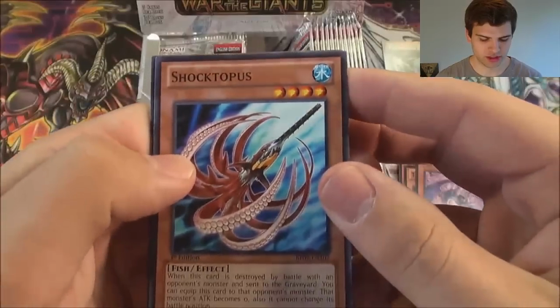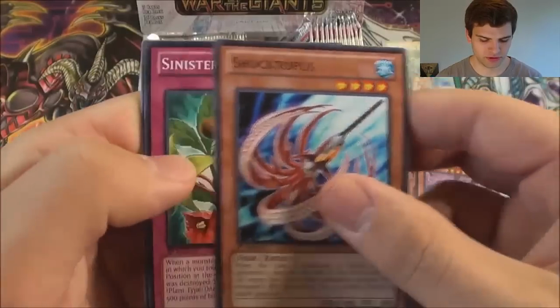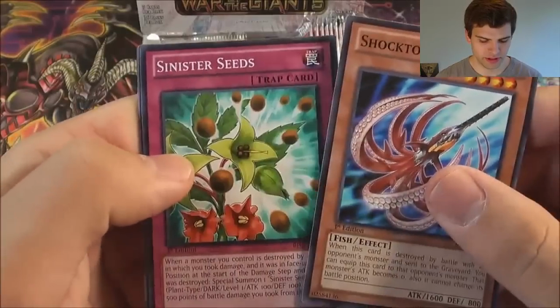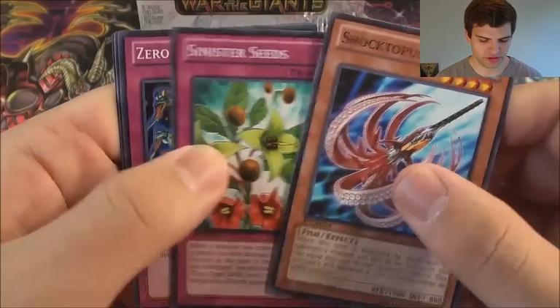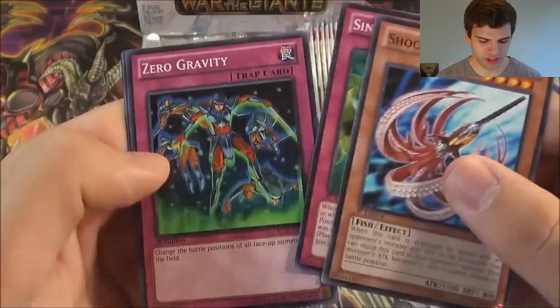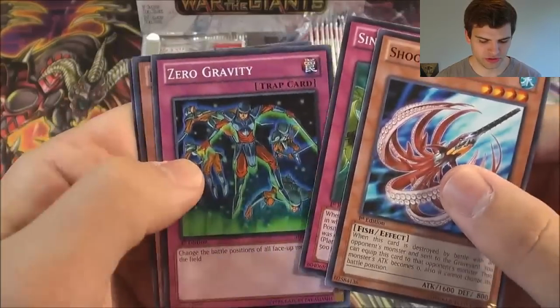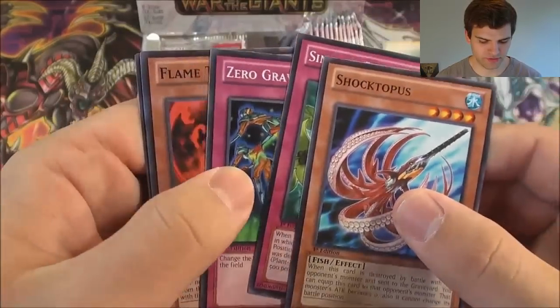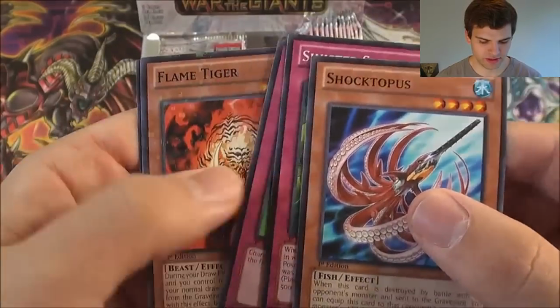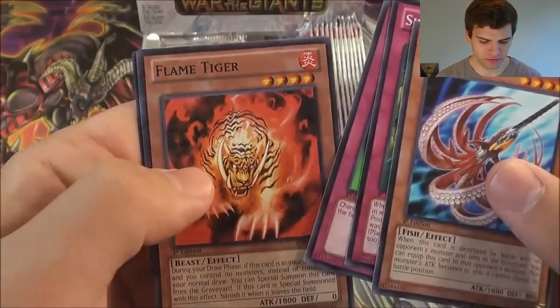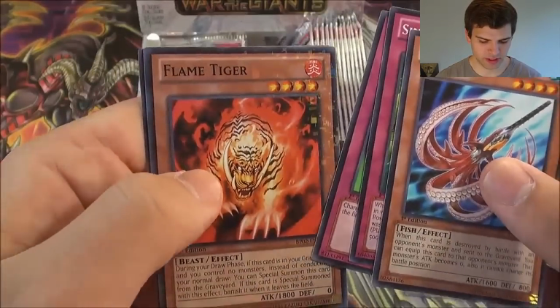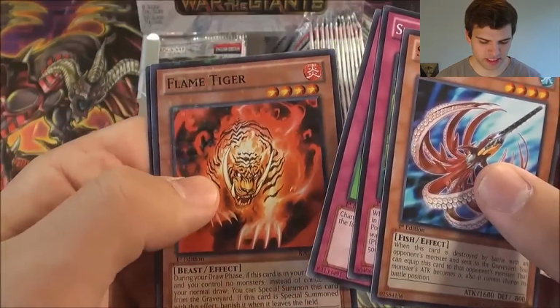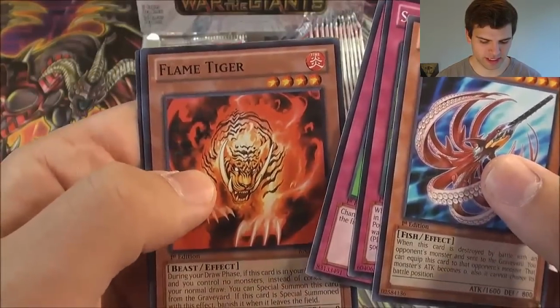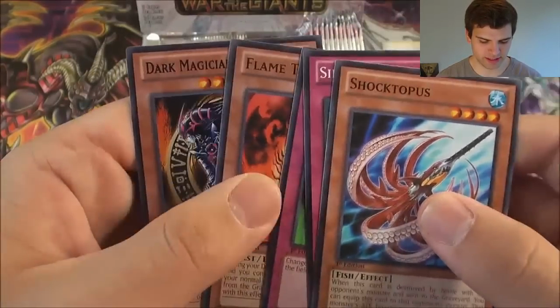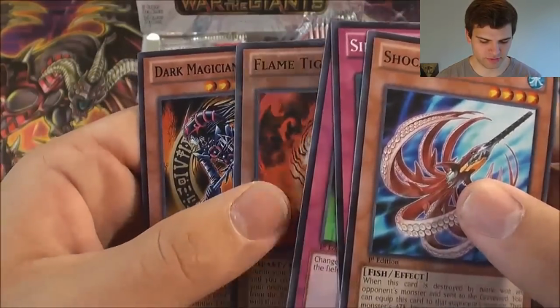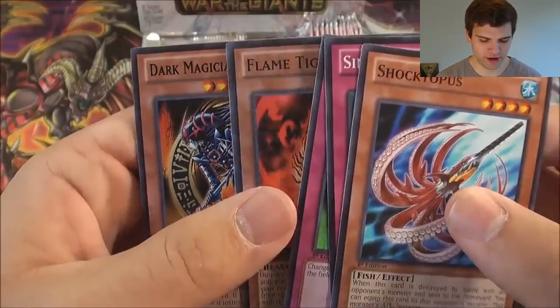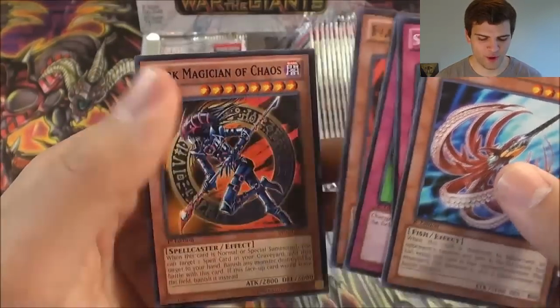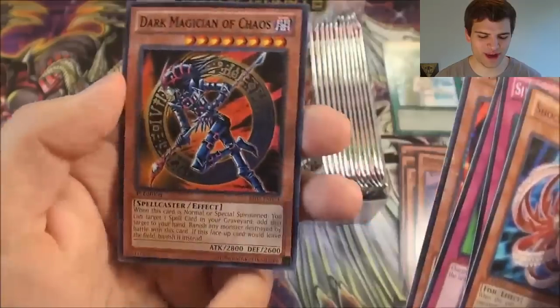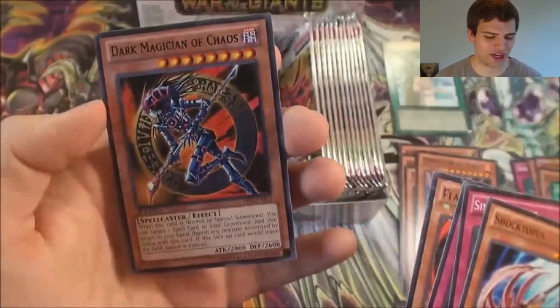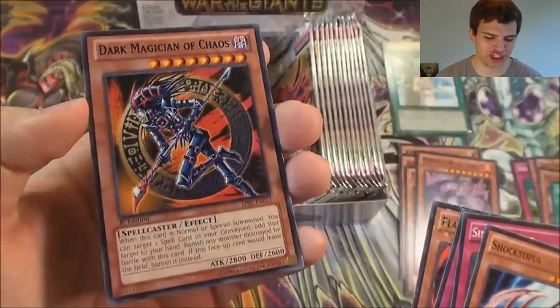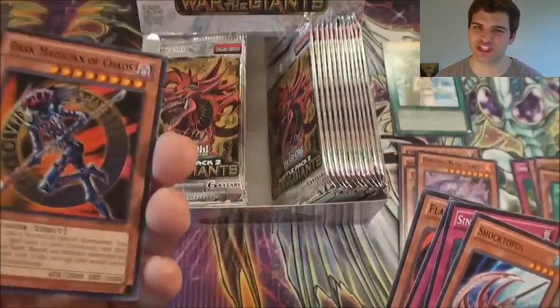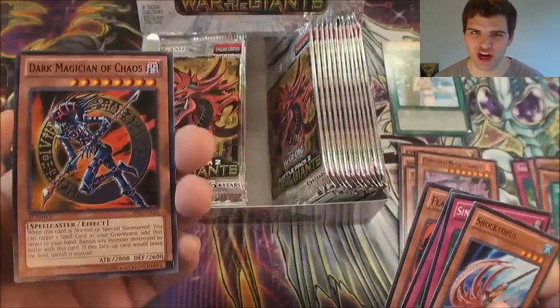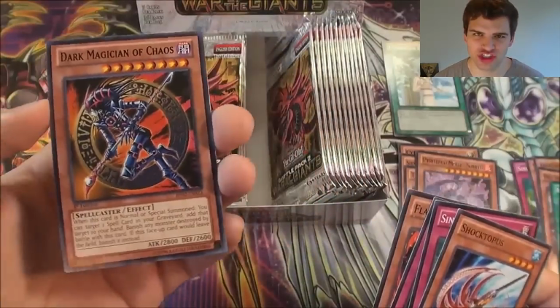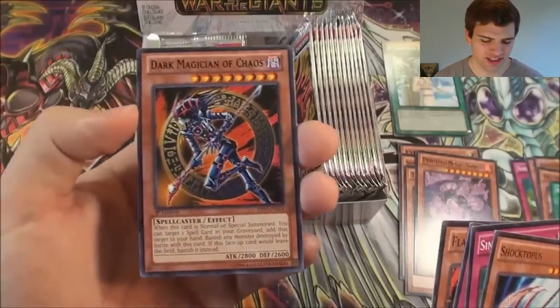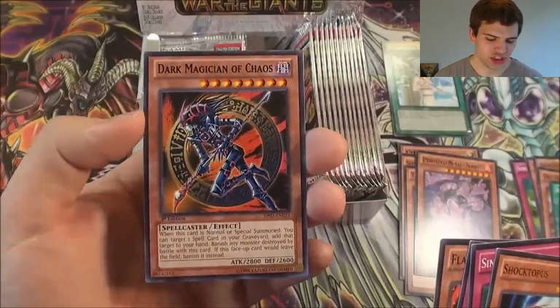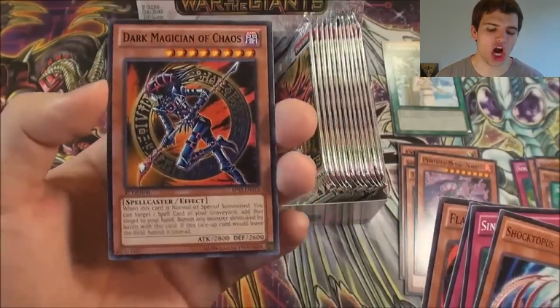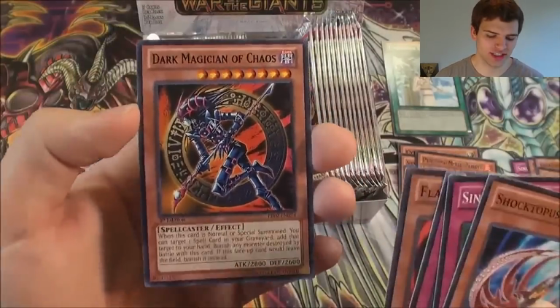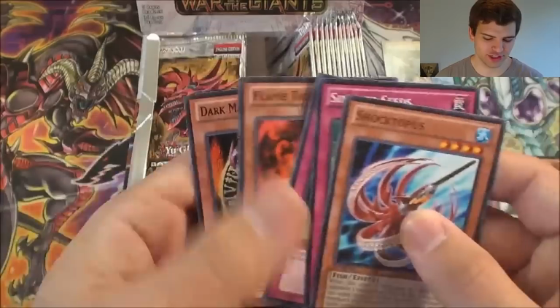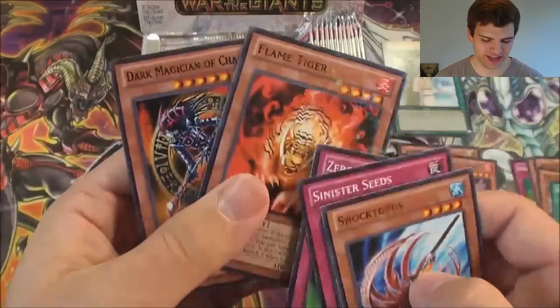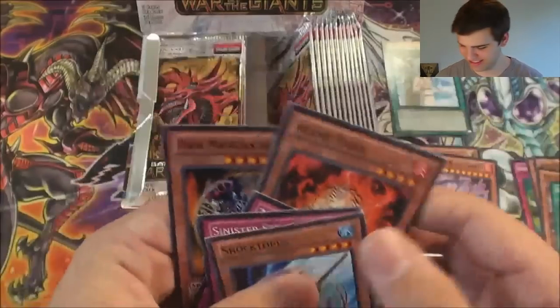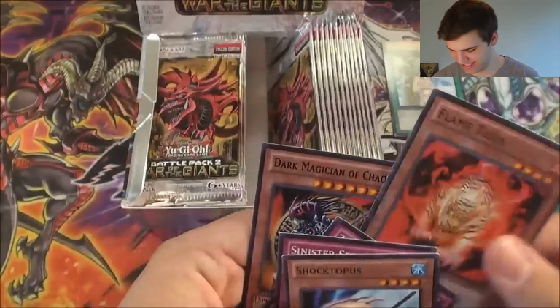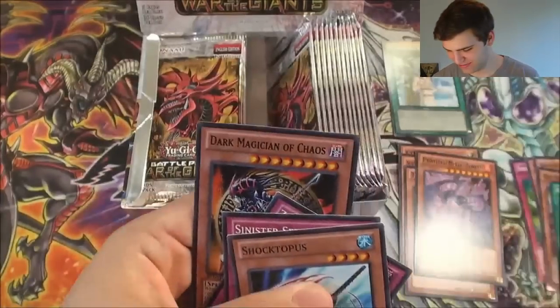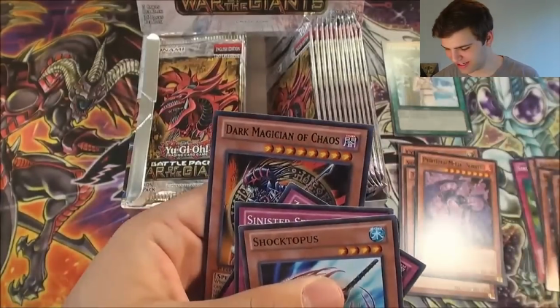Shocktopus, Sinister Sieve, Zero Gravity — mosaic rare. Flame Tiger. And our rare — oh there we go — Dark Magician of Chaos! Dark Magician of Chaos. Freaking awesome.